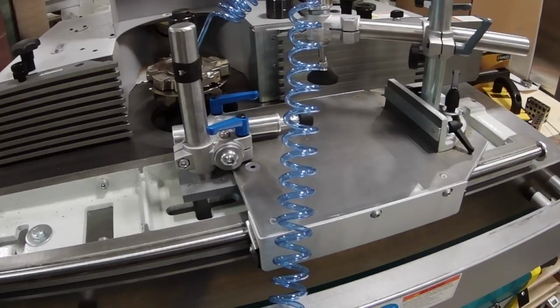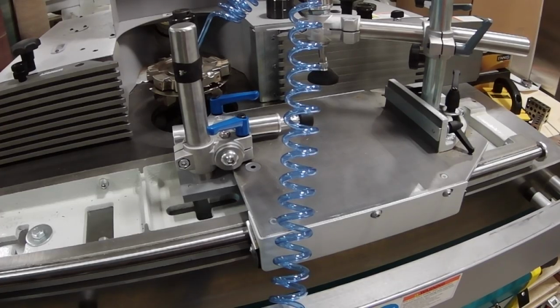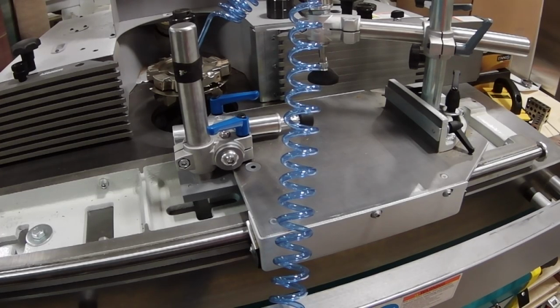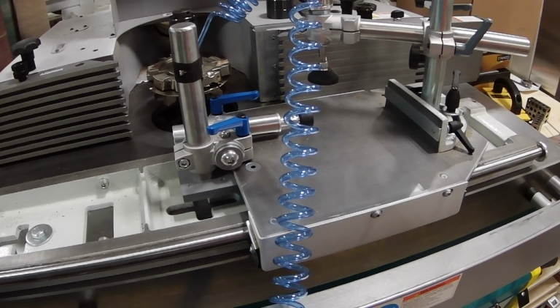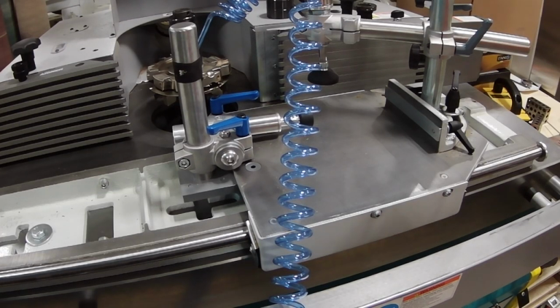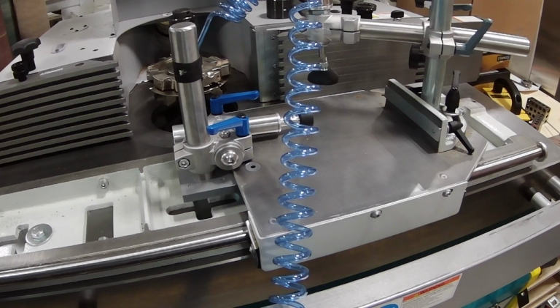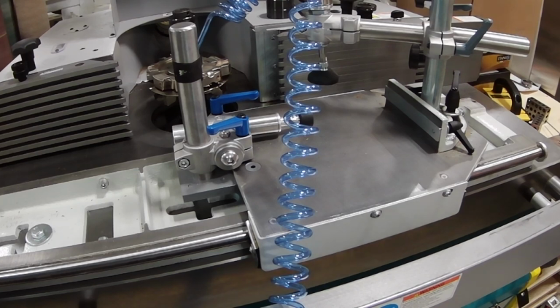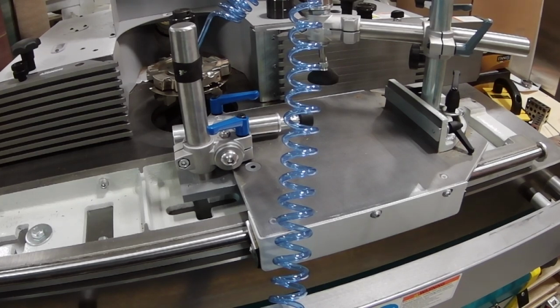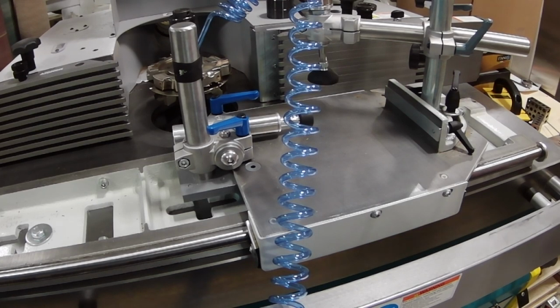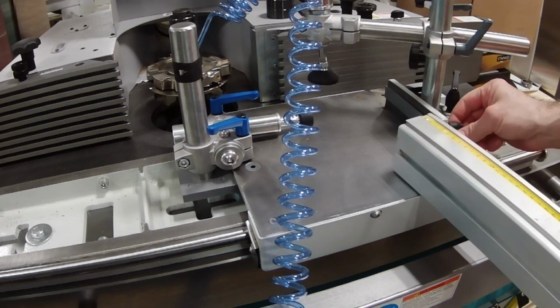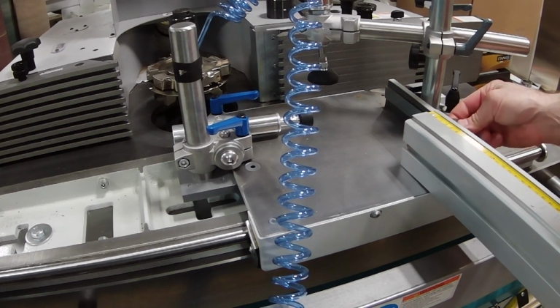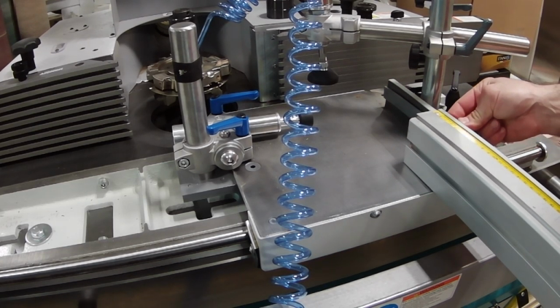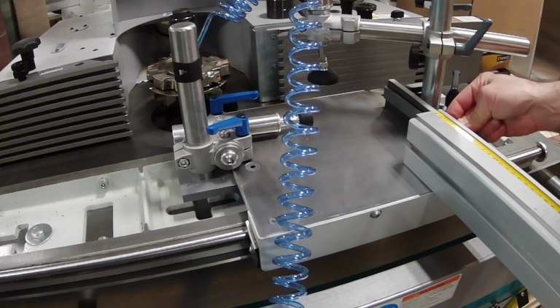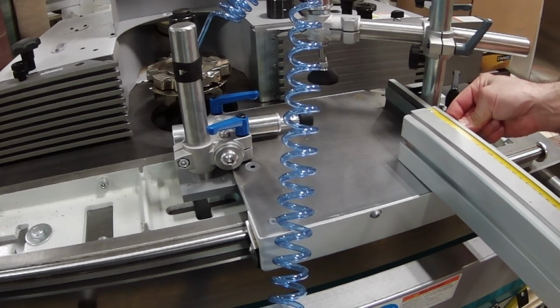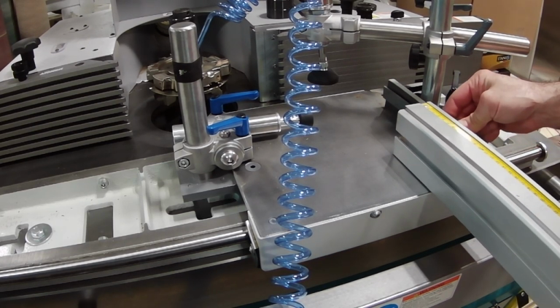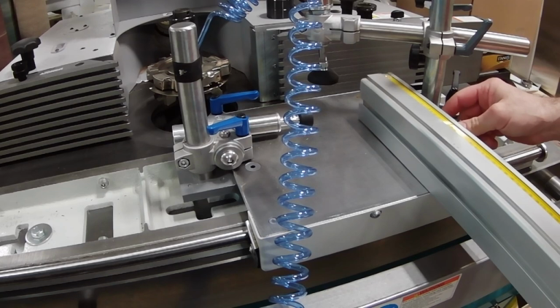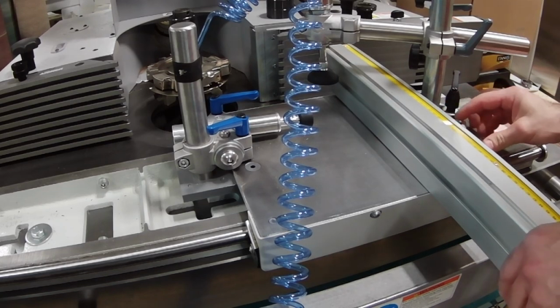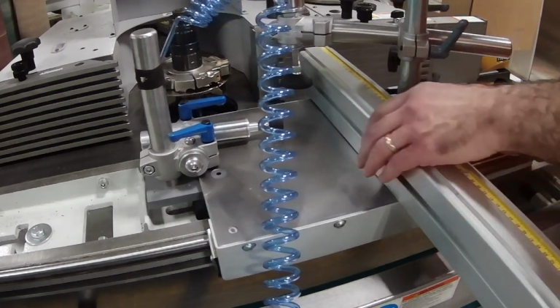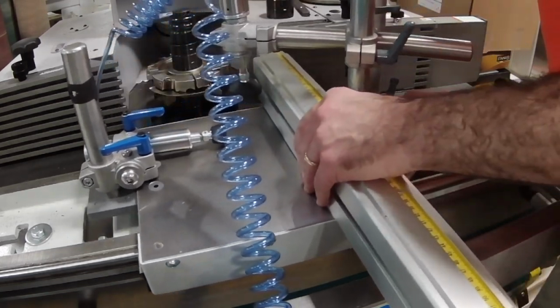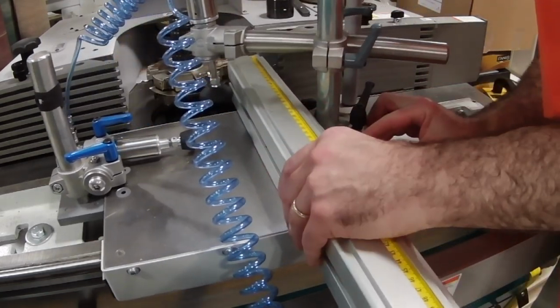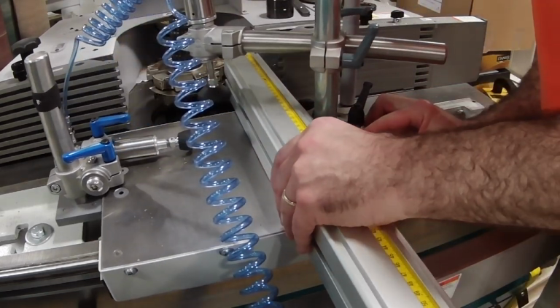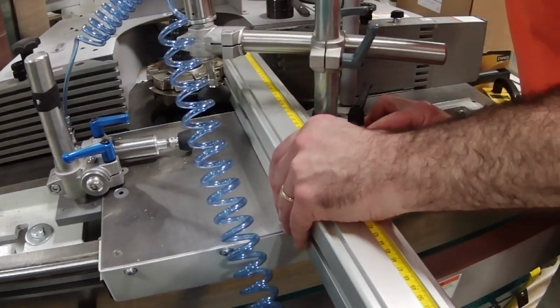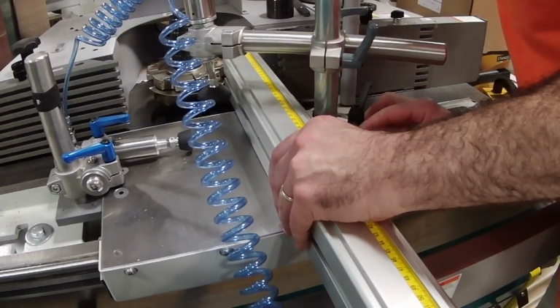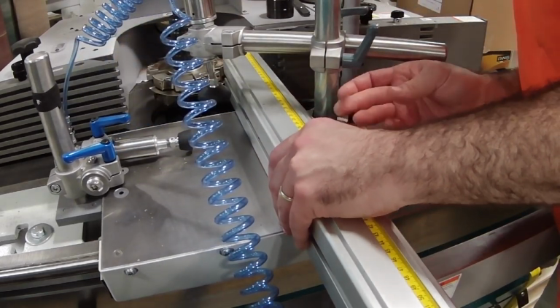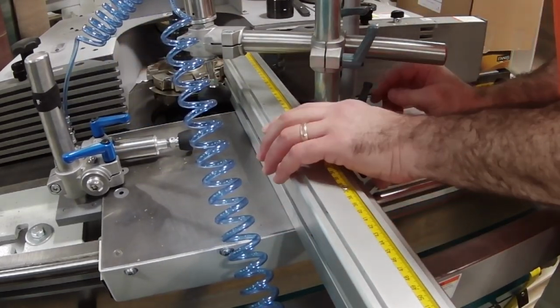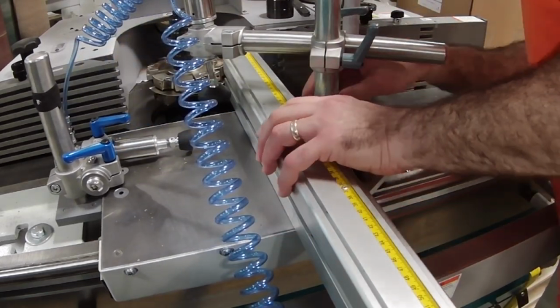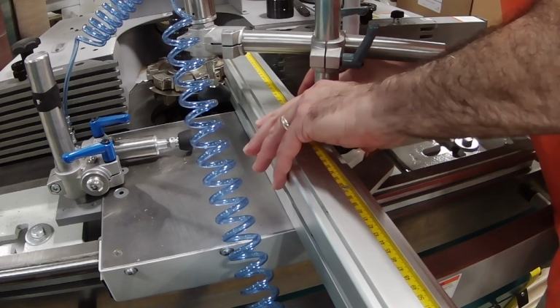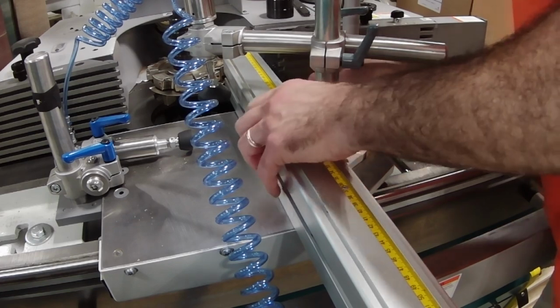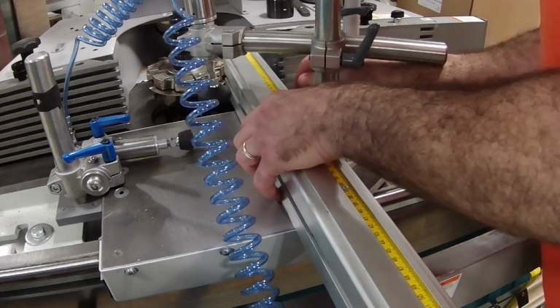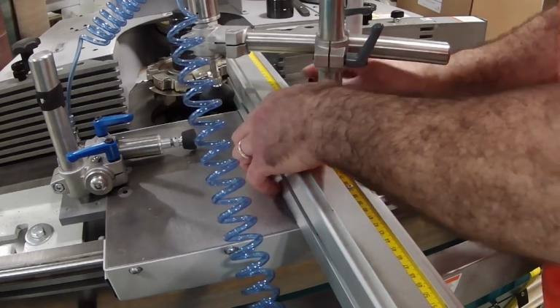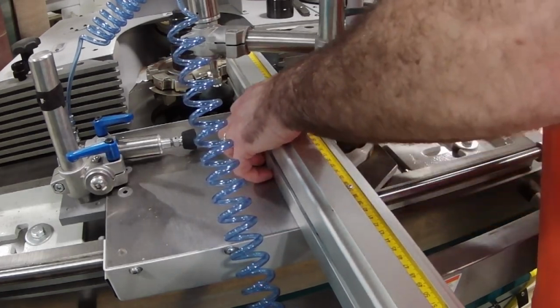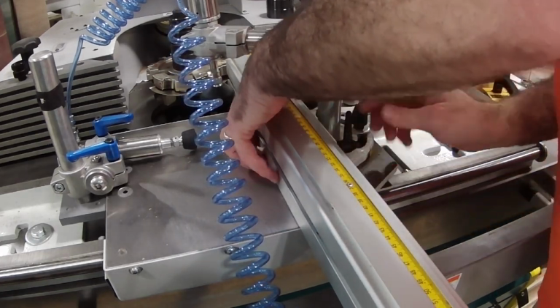I simply slide the fence into position, ensuring it's not going to get taken out by the cutter head, and clamp it down. This concludes the setup. At this point I'm able to do my cope cuts with safety and precision. I'll see you next time.